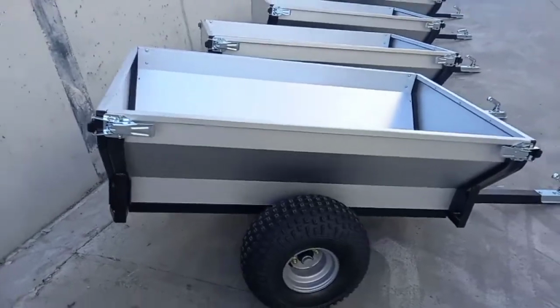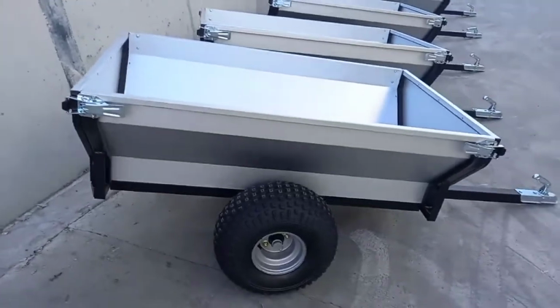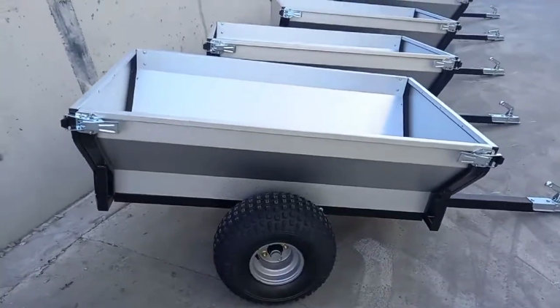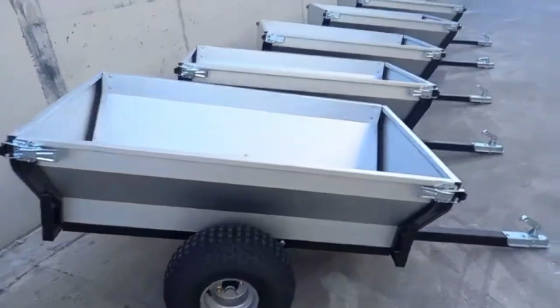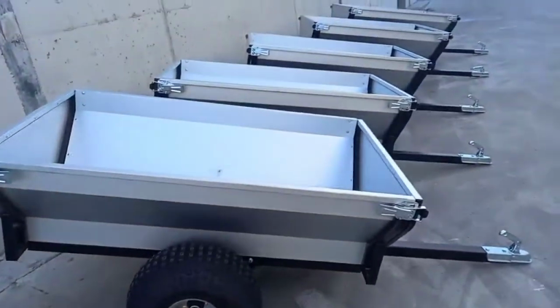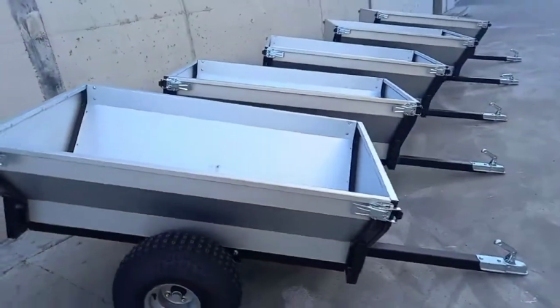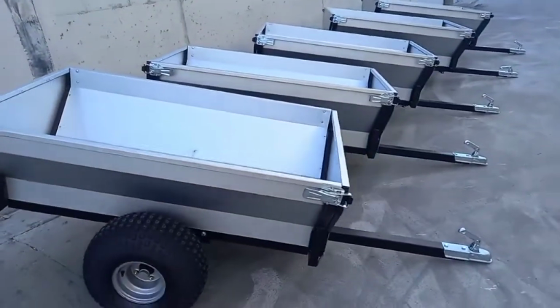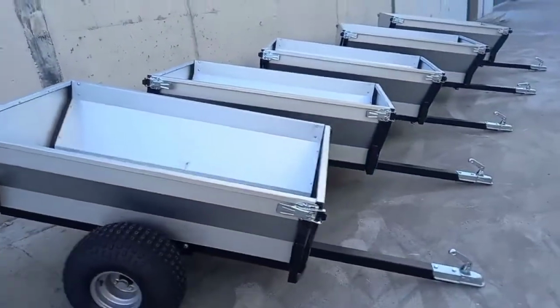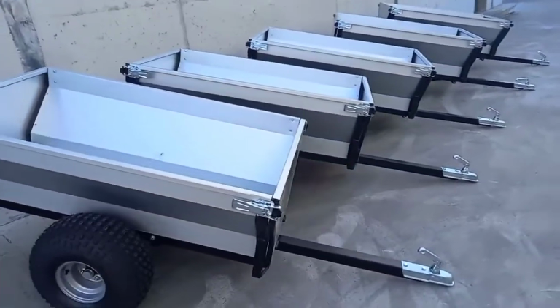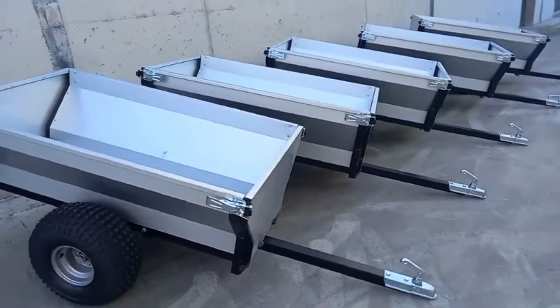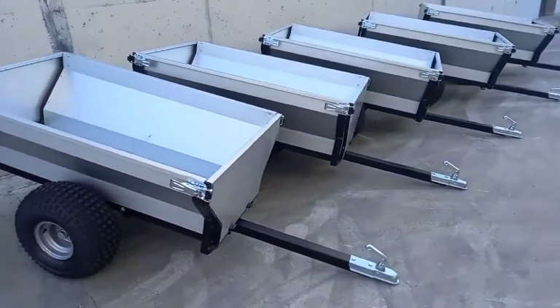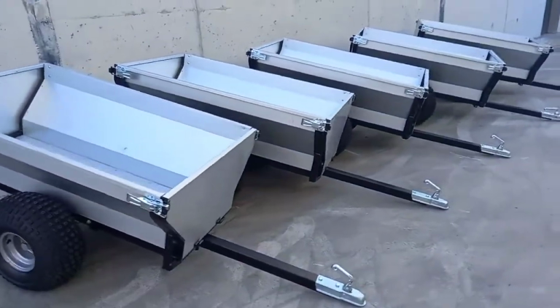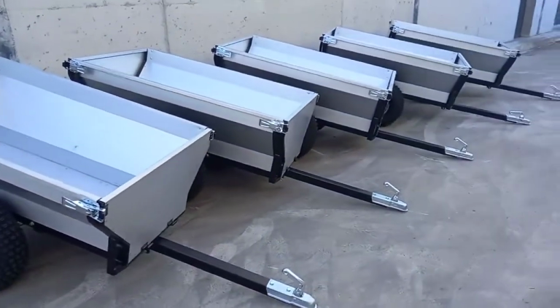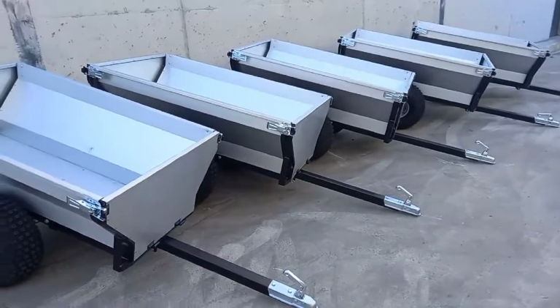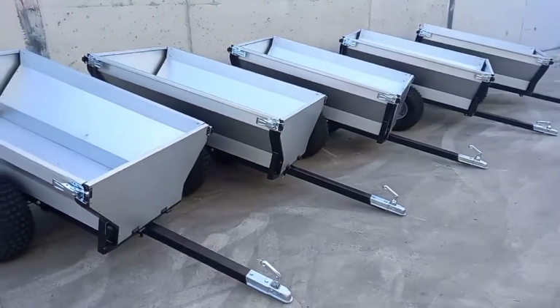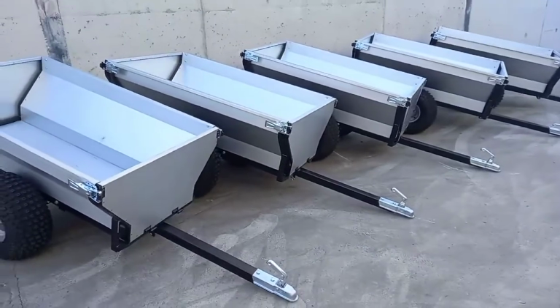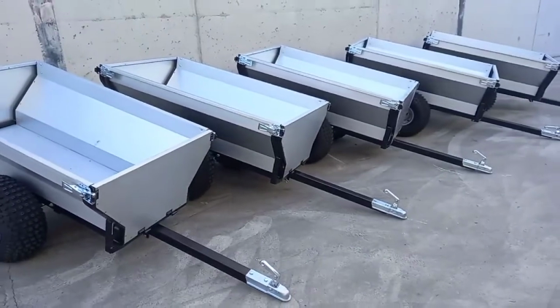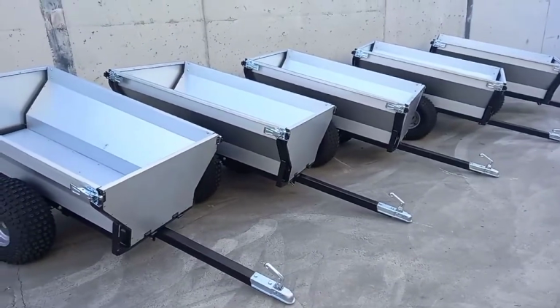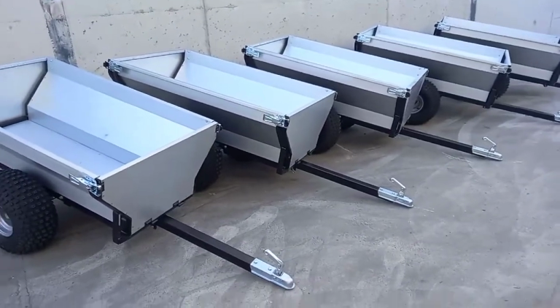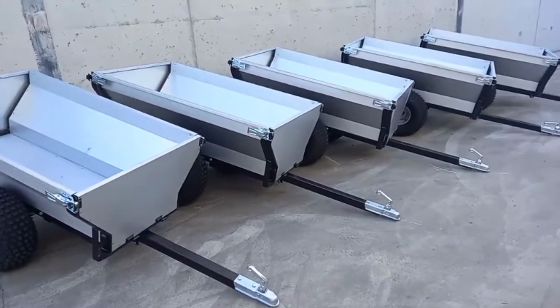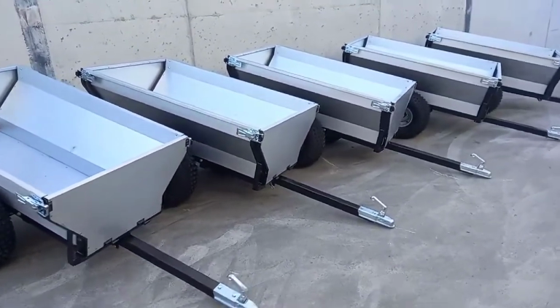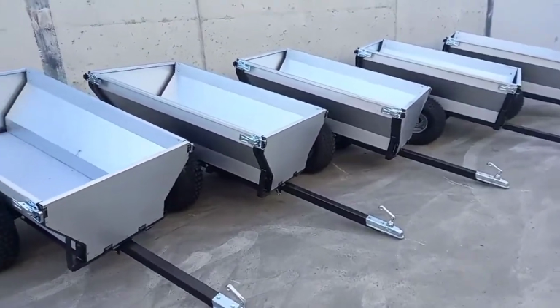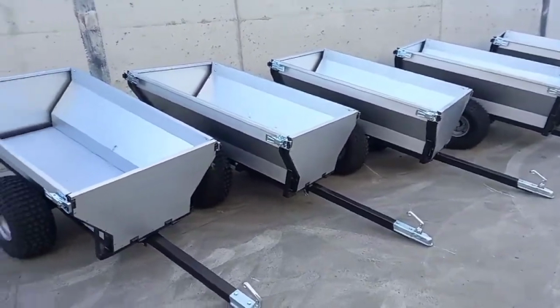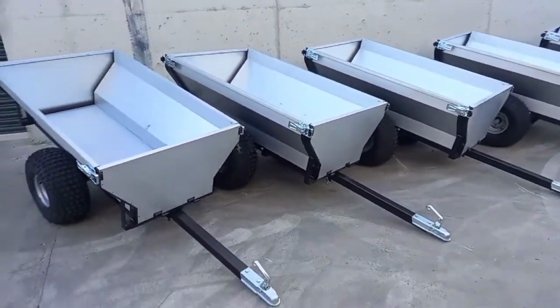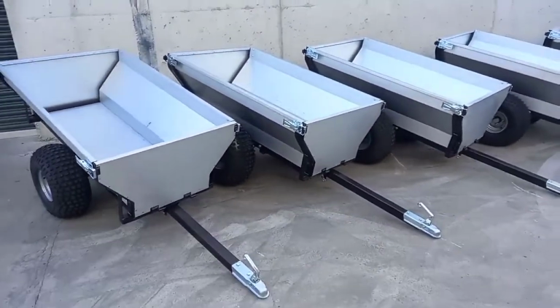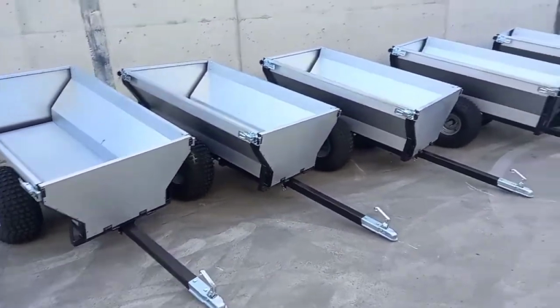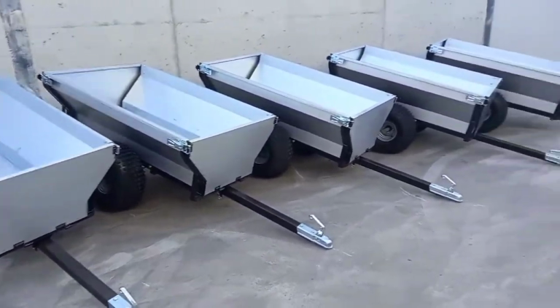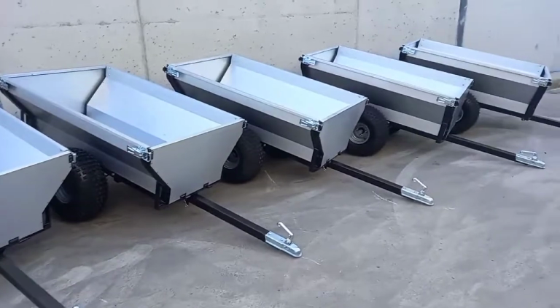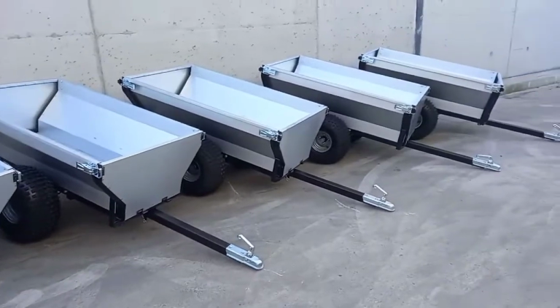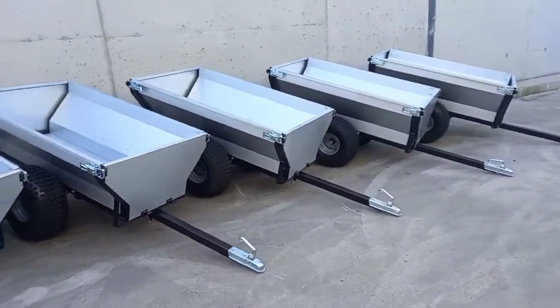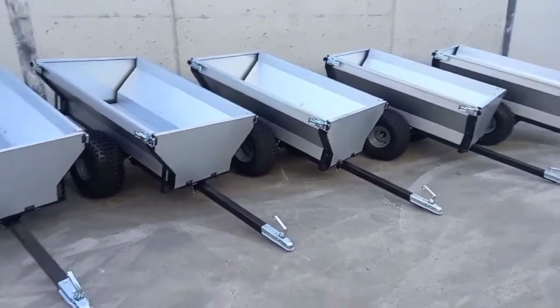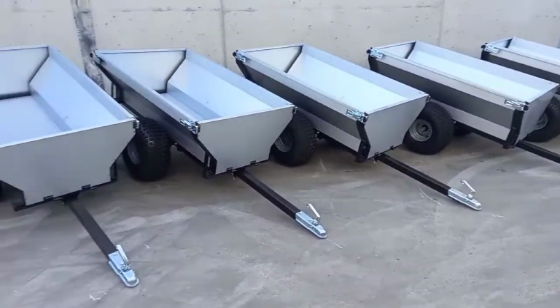As you can see, they're quite a spacious trailer, ideal for behind an ATV. Any queries, give us a call on 057 913 7929. Thanks for watching.